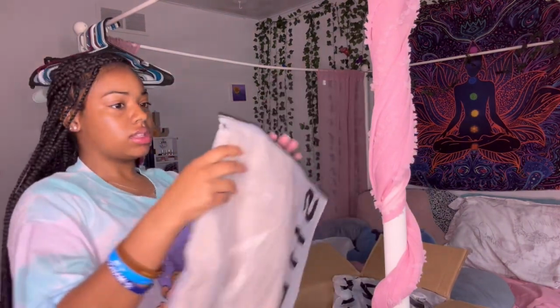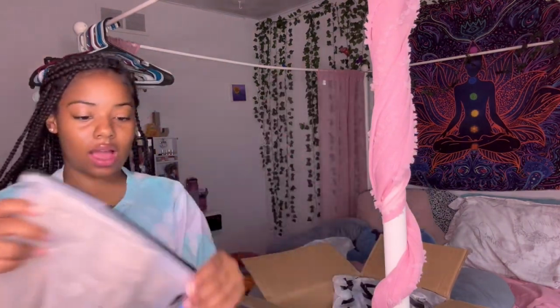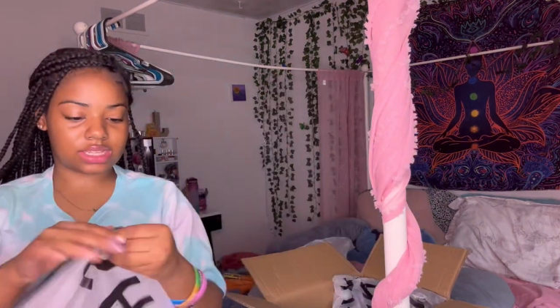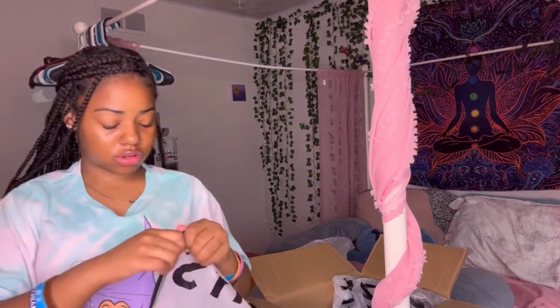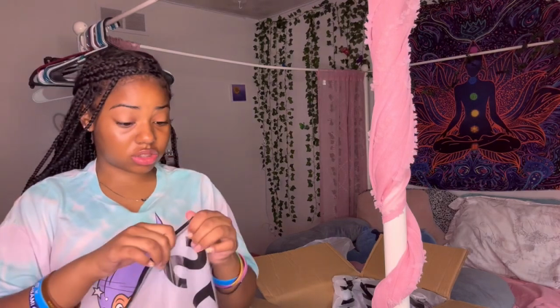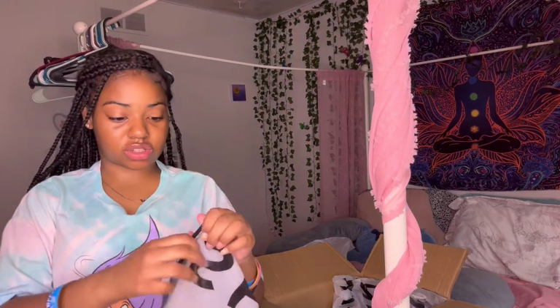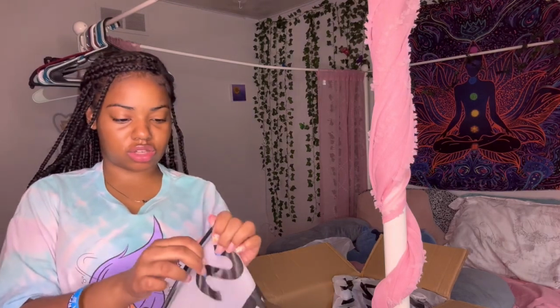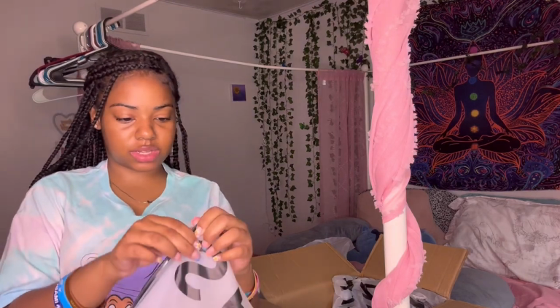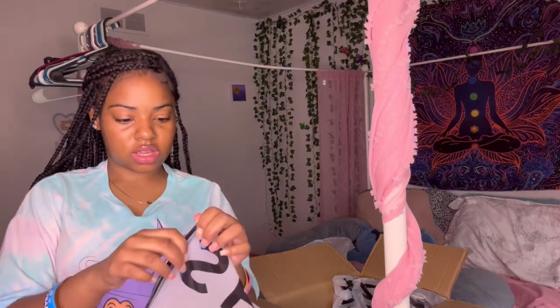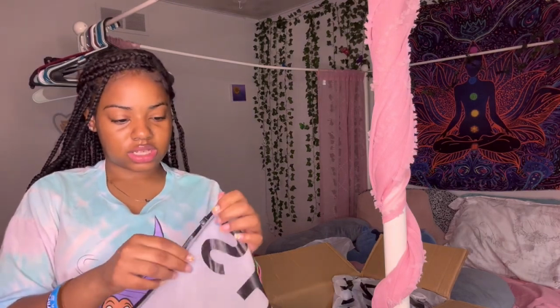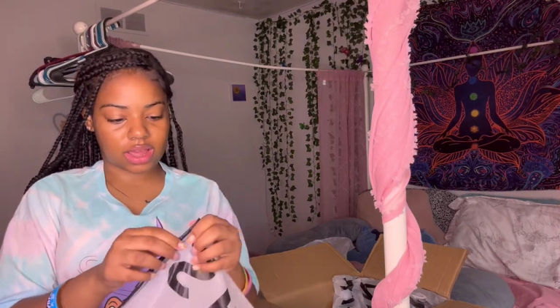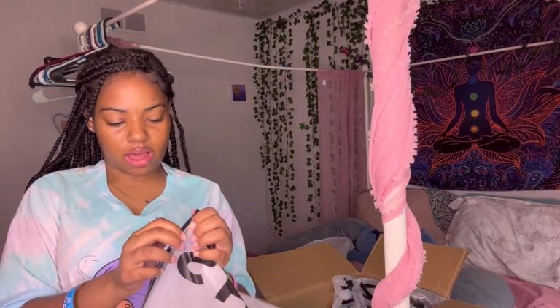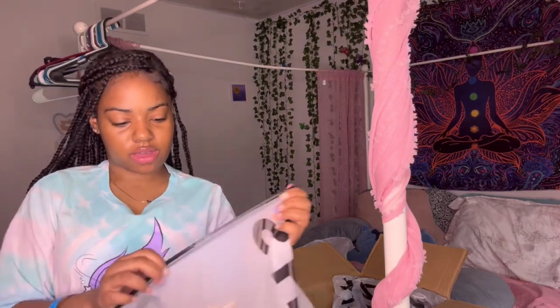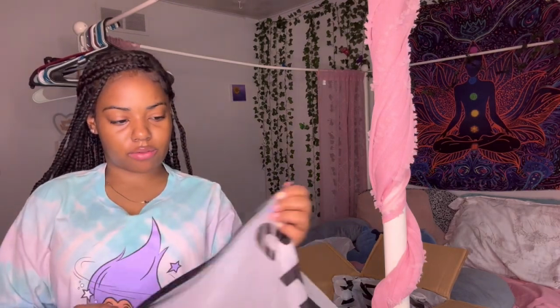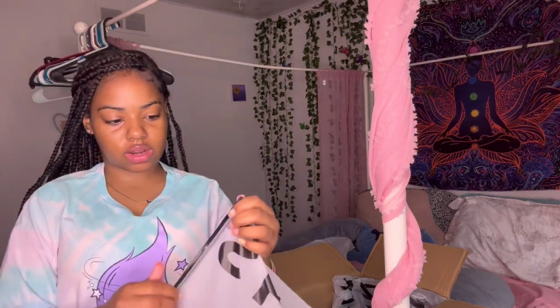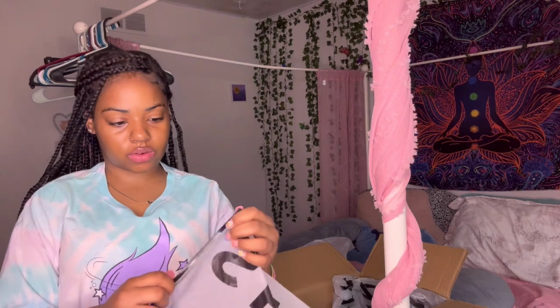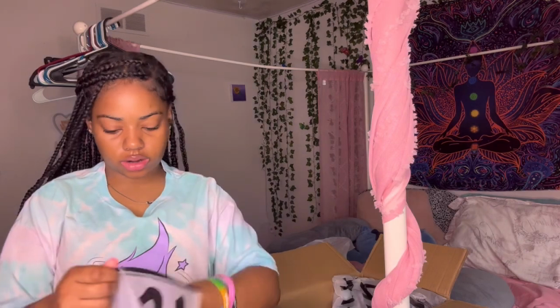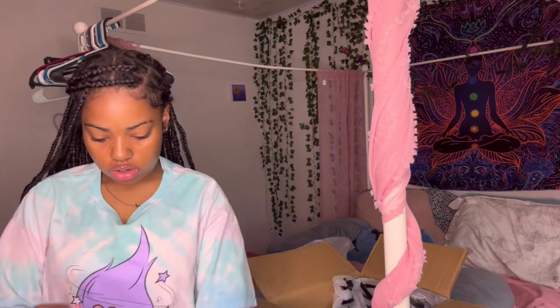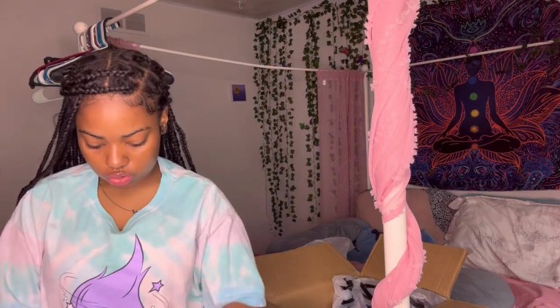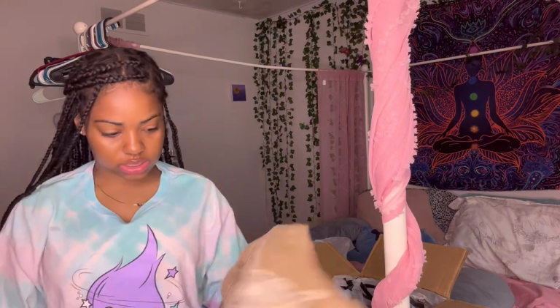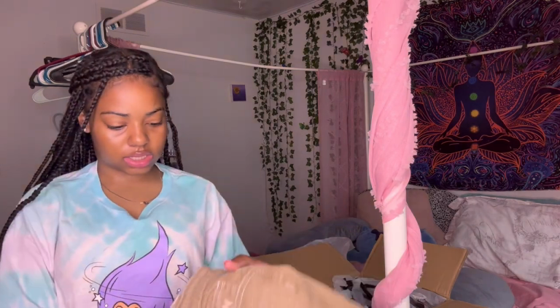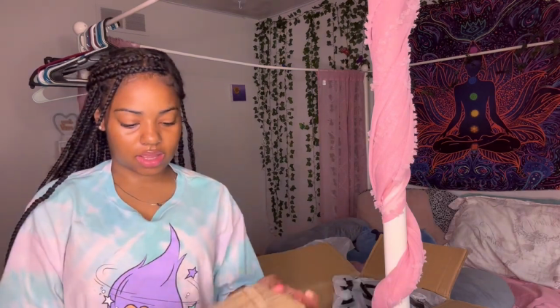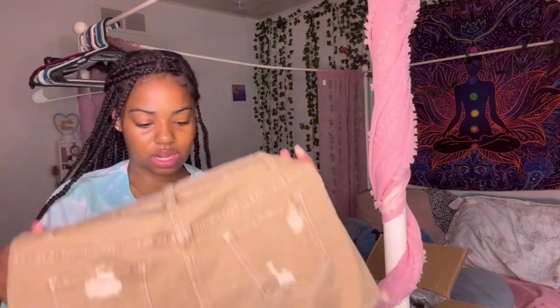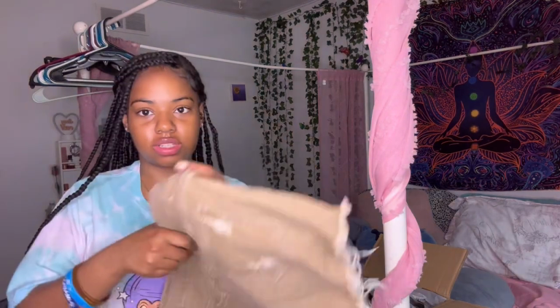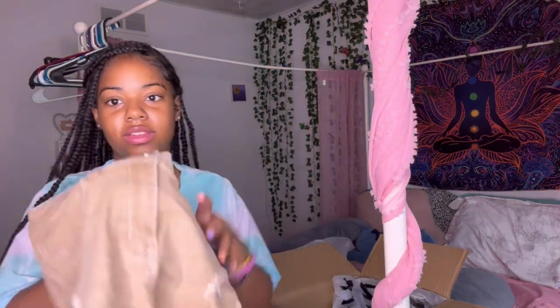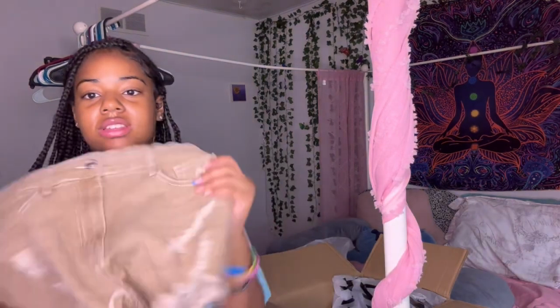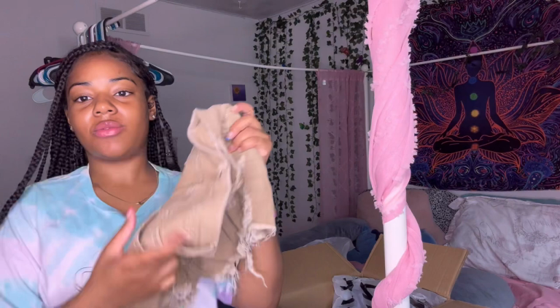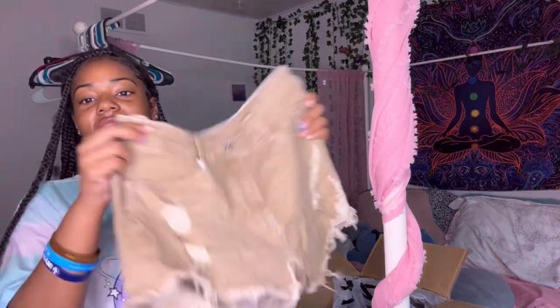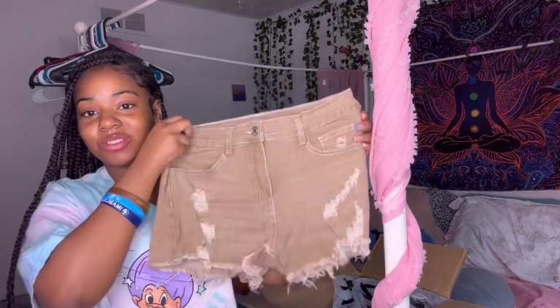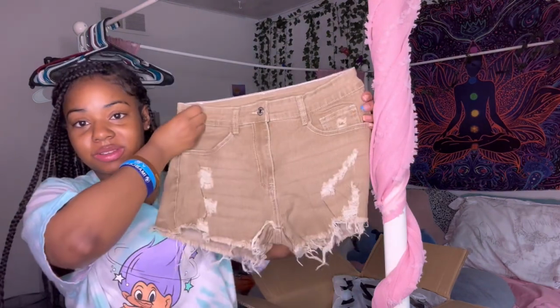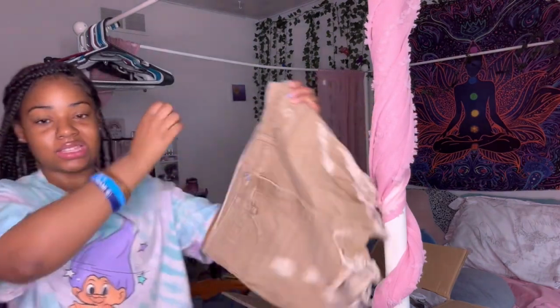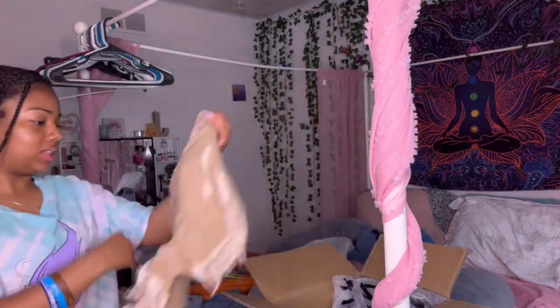Then I got these brown shorts. These shorts were so cute to me because I have a variety of different colored shoes that match them. I have a lot of shoes to go with them — it's so cute to me.